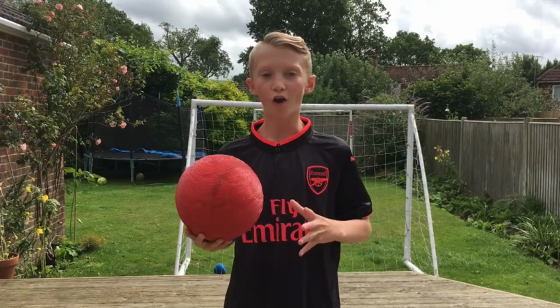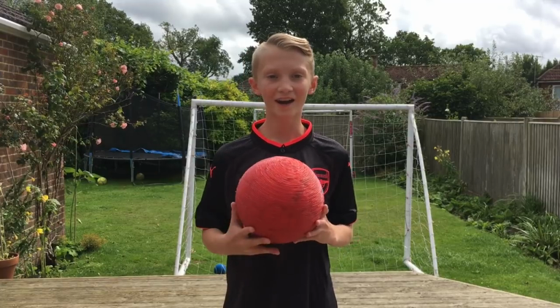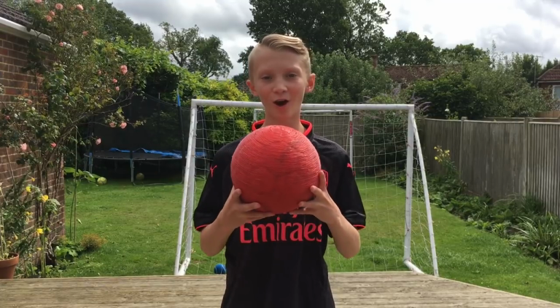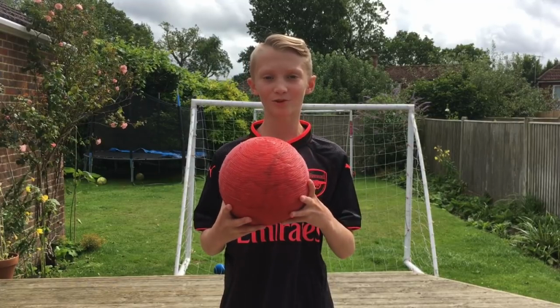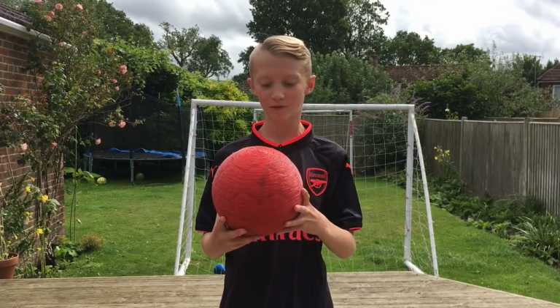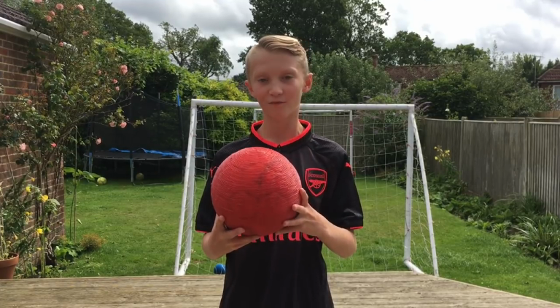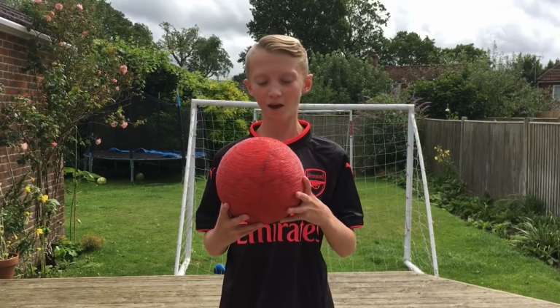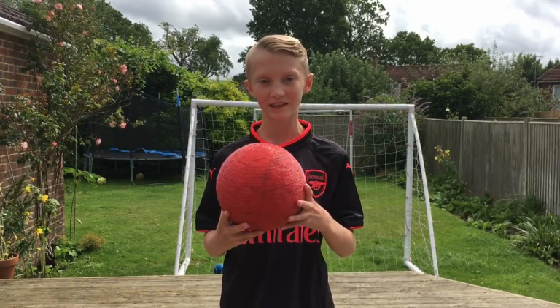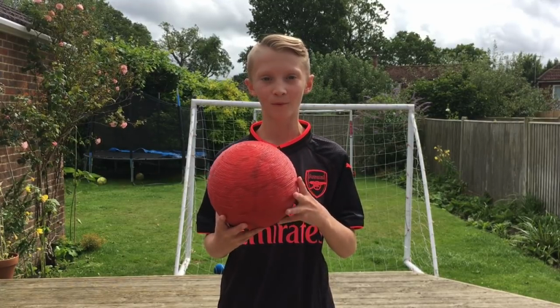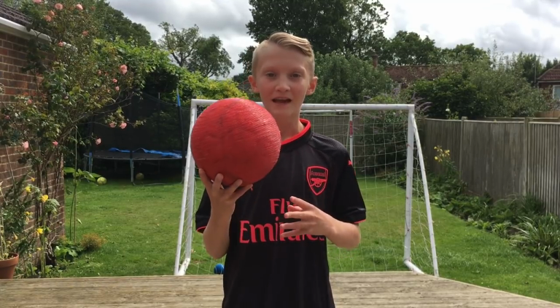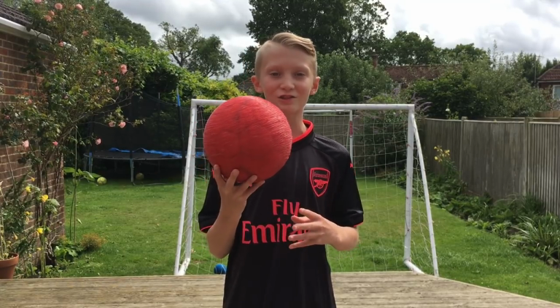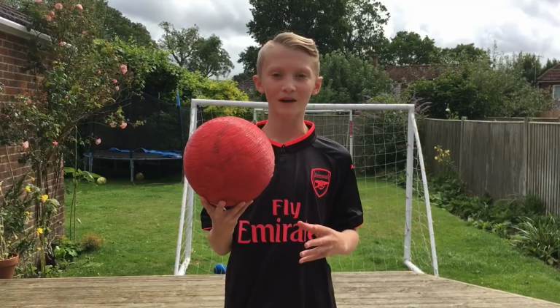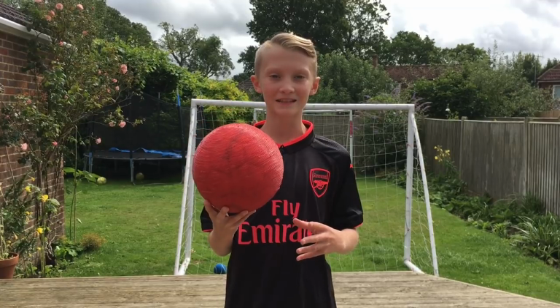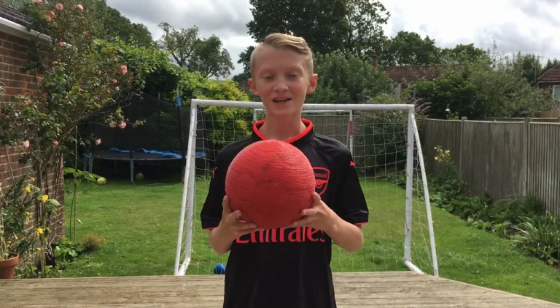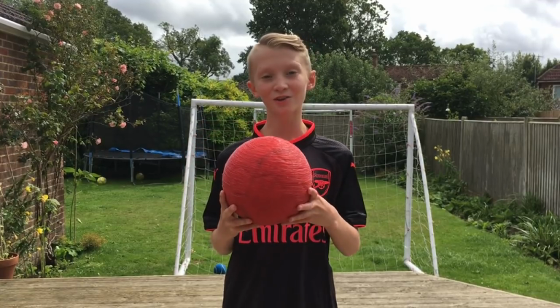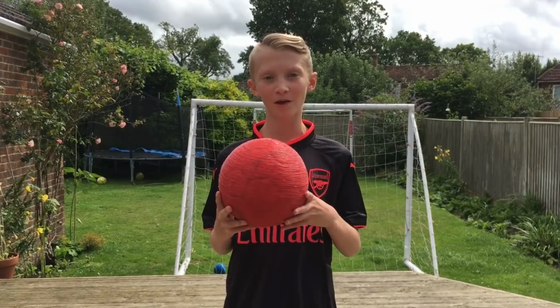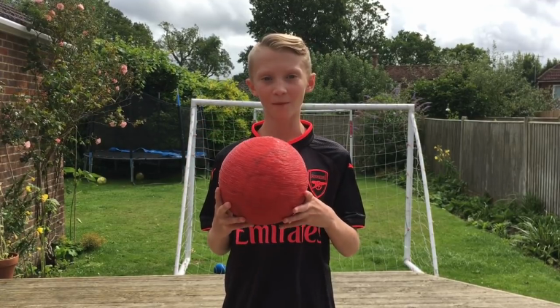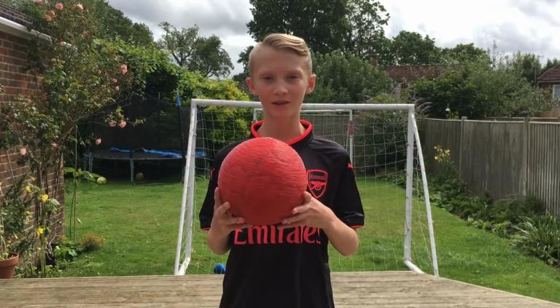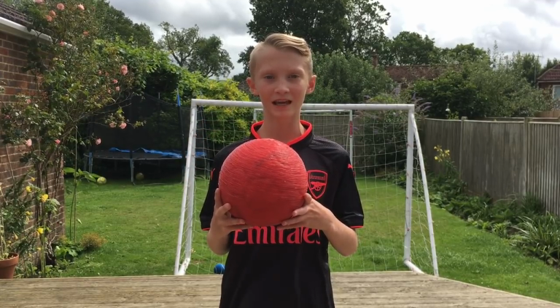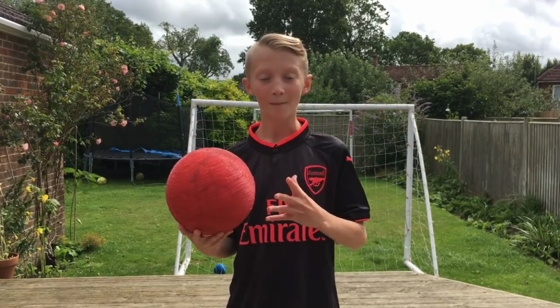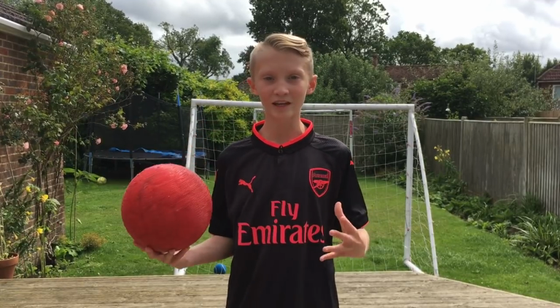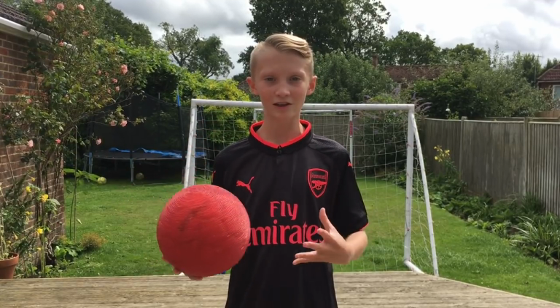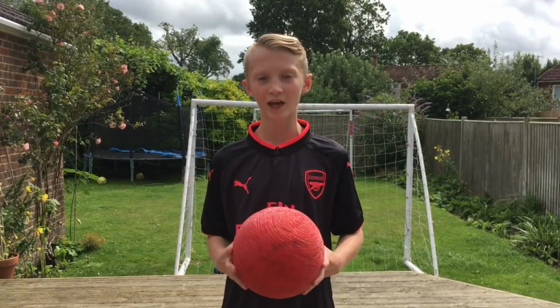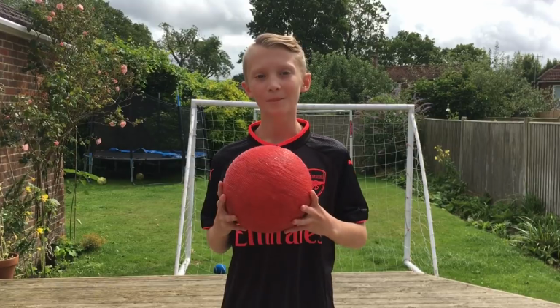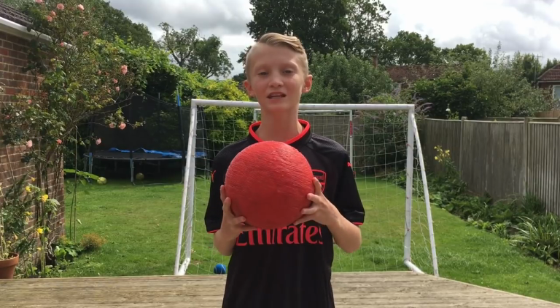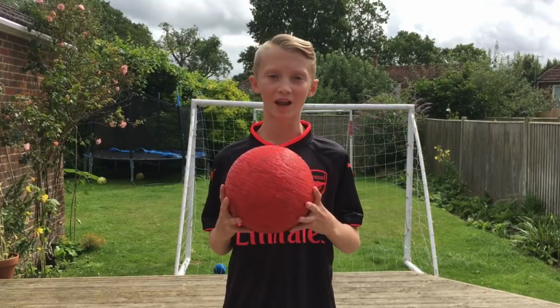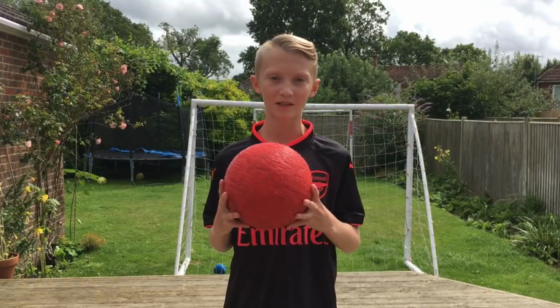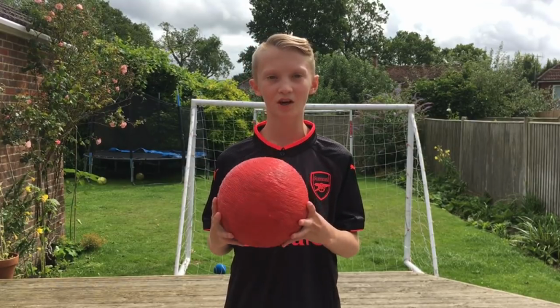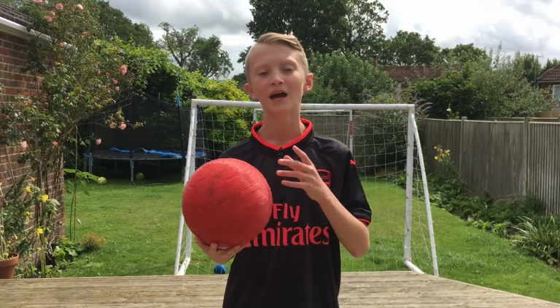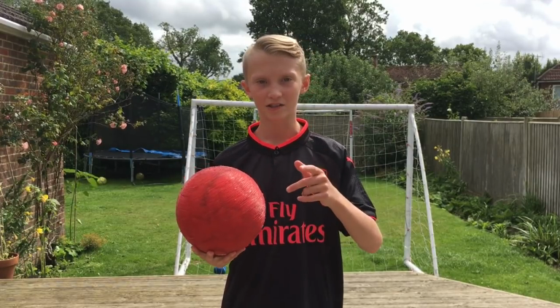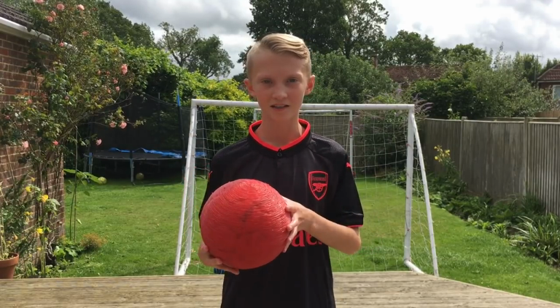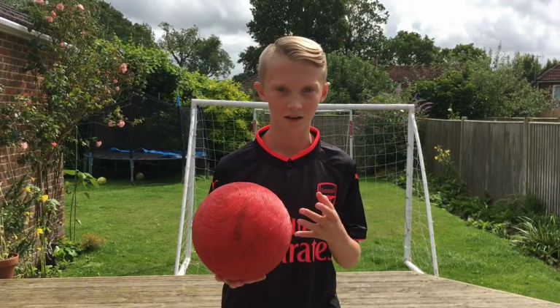Alright guys, so I hope you enjoyed that video of me covering this football in strawberry laces. Shout out to my brother for coming up with the idea. If you did enjoy this video, be sure to leave it a like, comment, subscribe, and I'll see you guys next time.